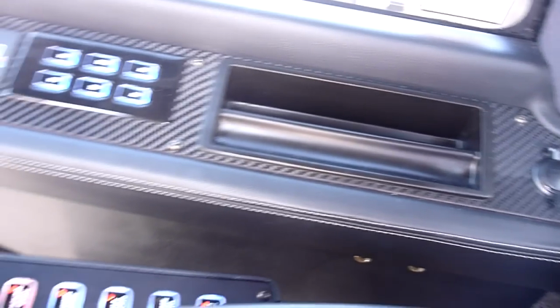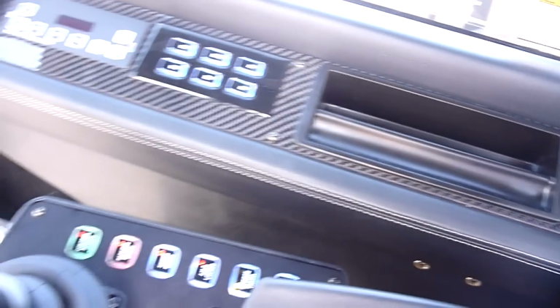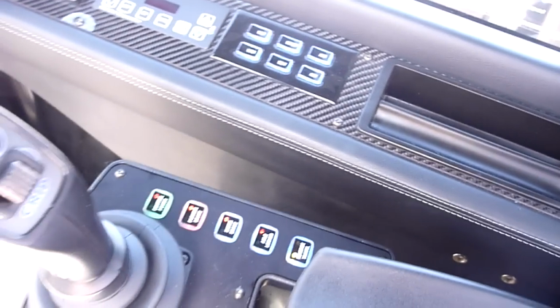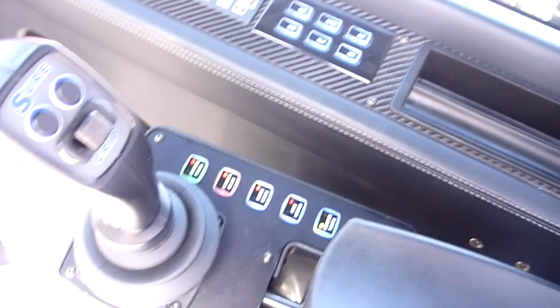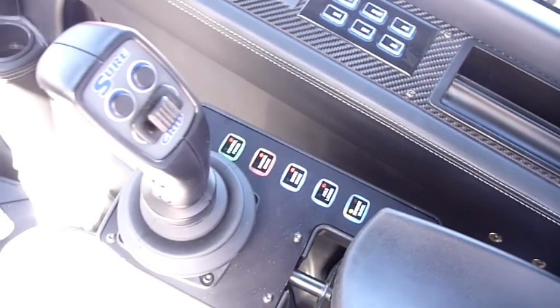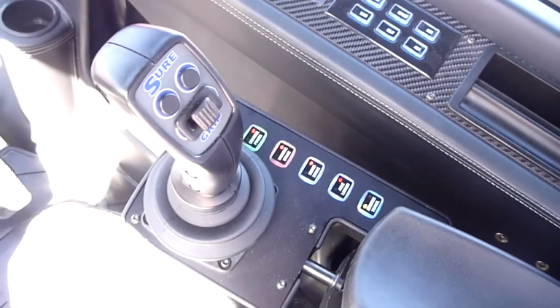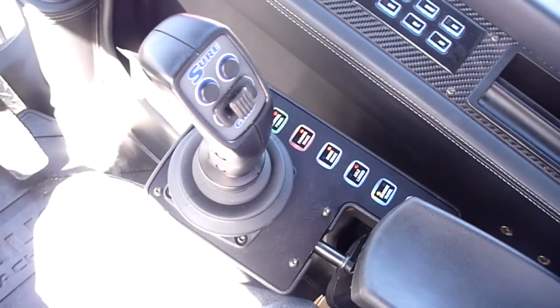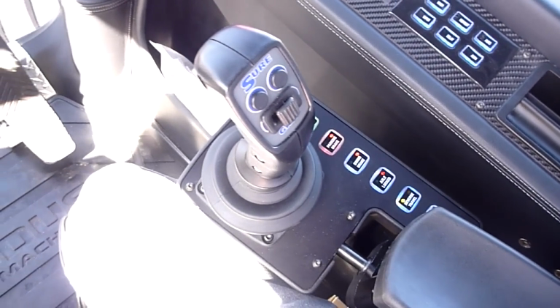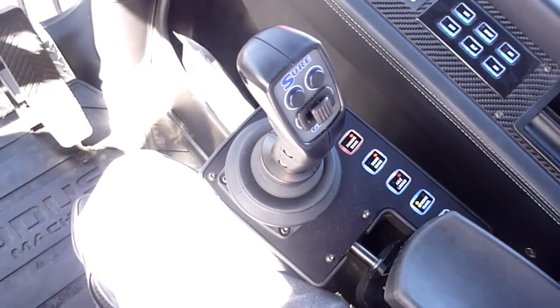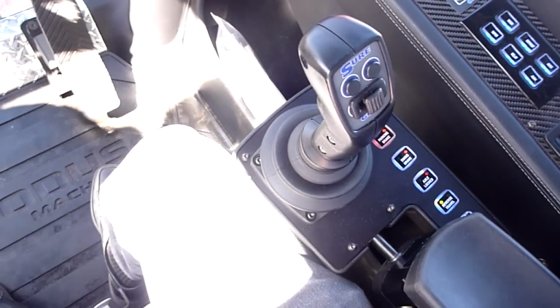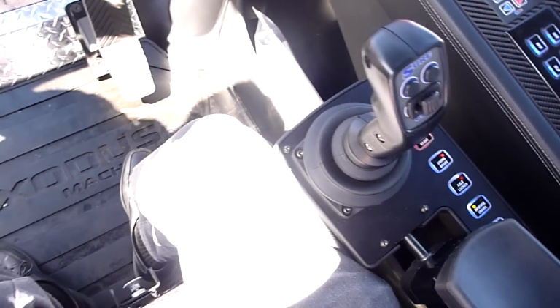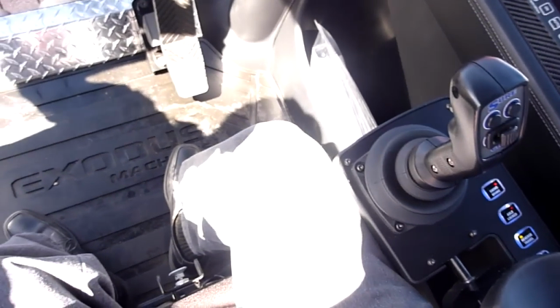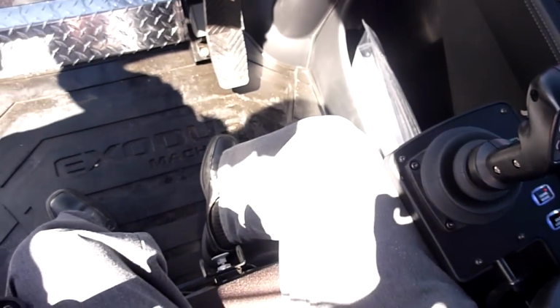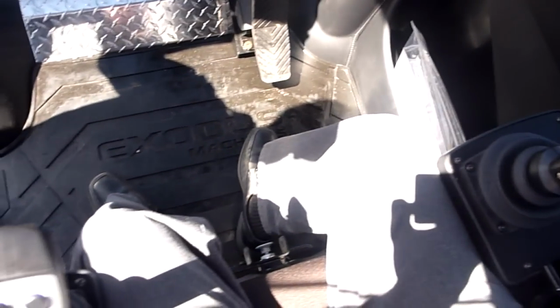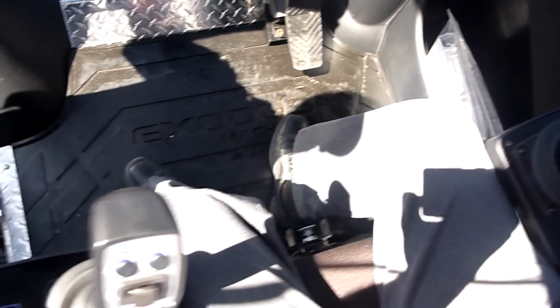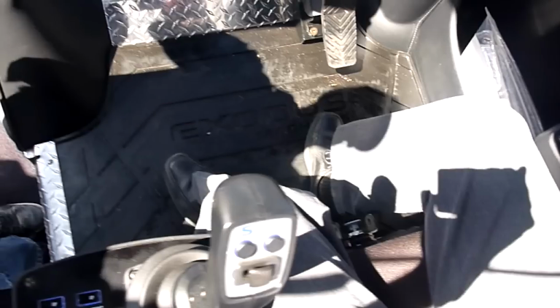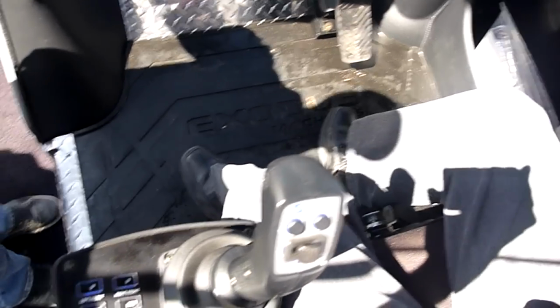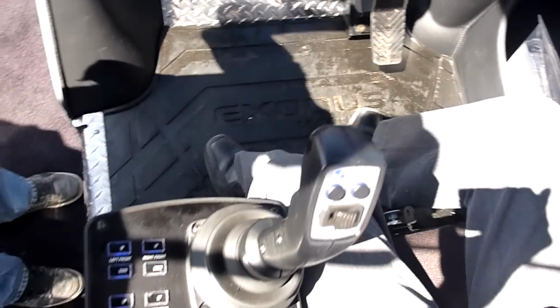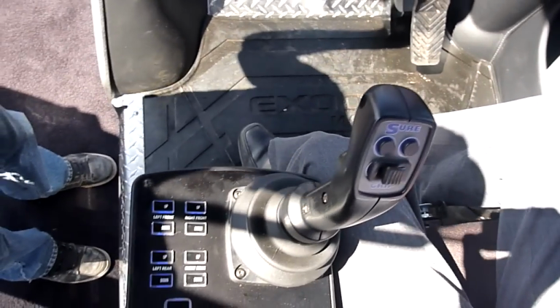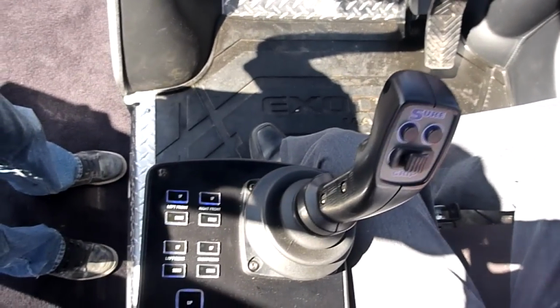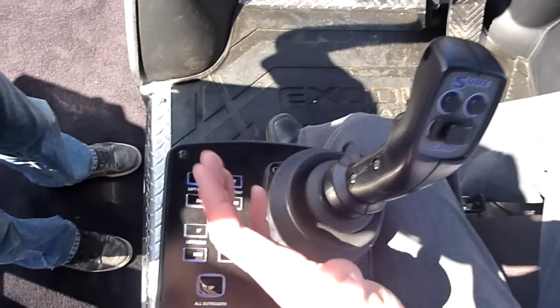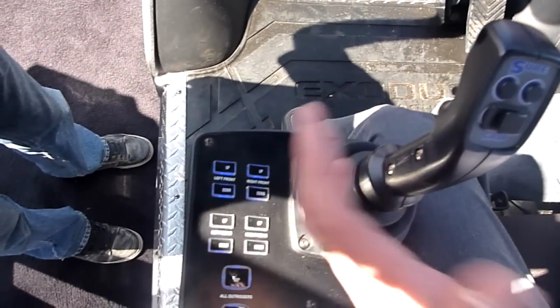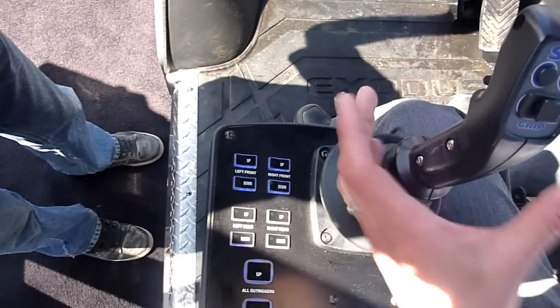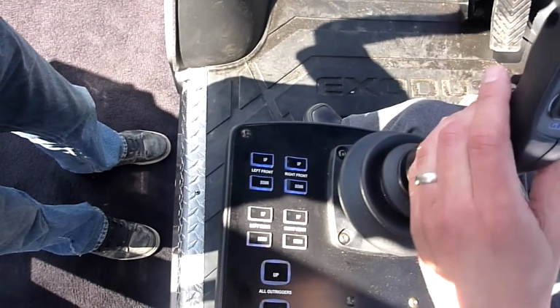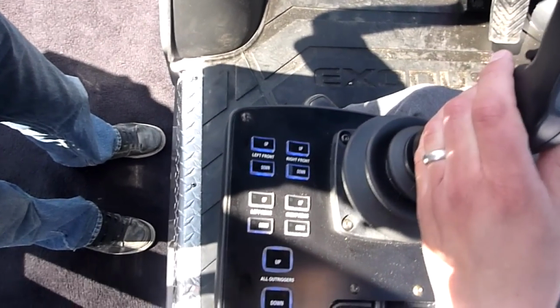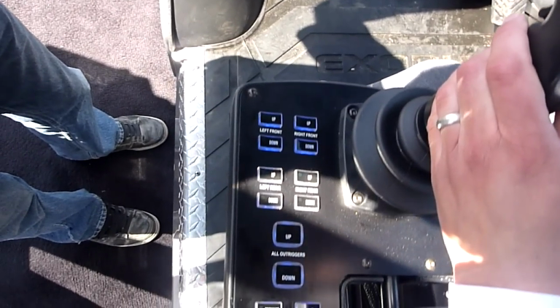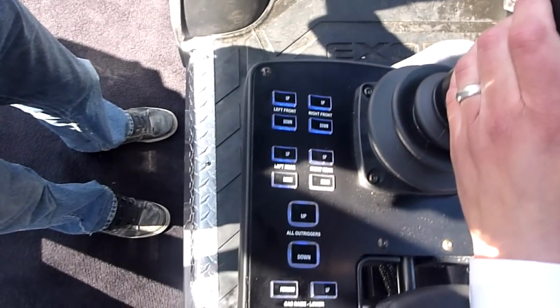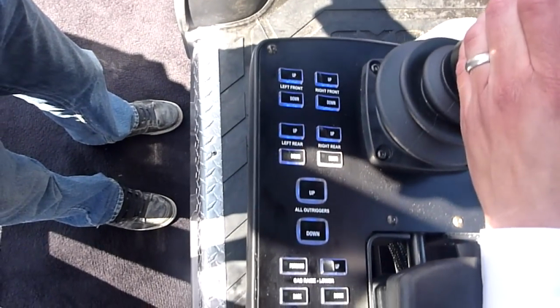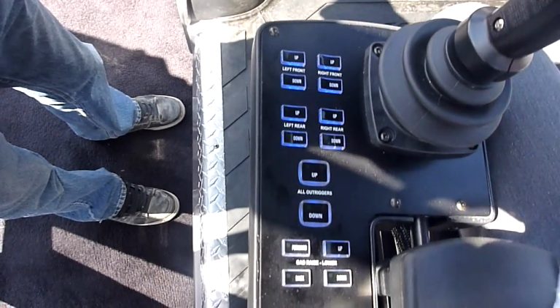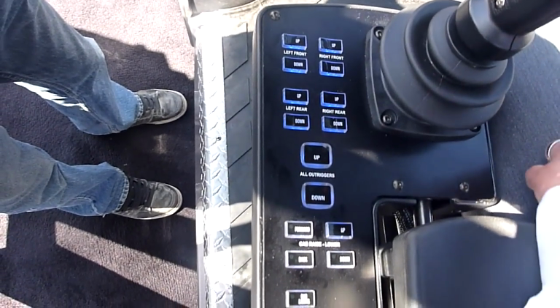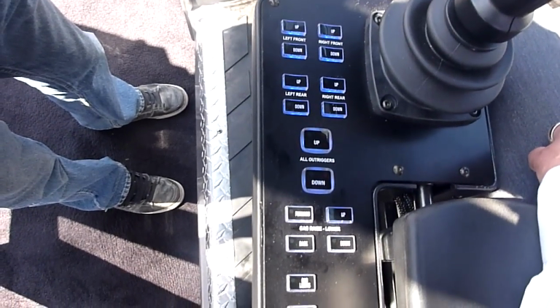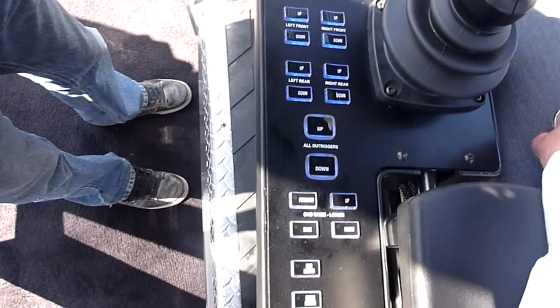There are other things this system is capable of doing as well. We can dial into the machine and change the way these machines respond to your commands with the joysticks. We can slow down the boom, speed up the boom.